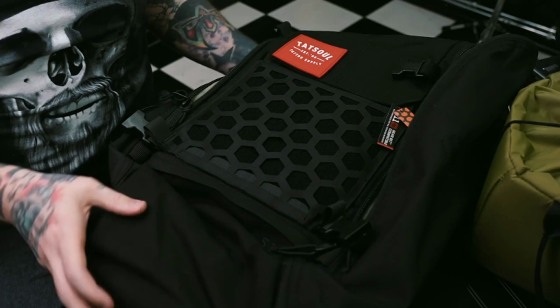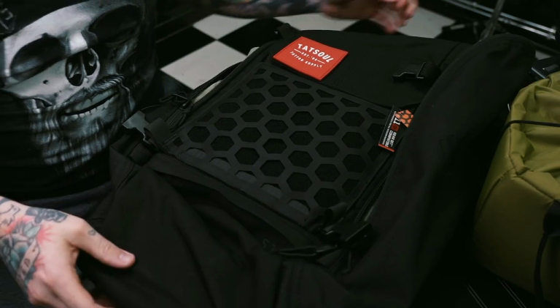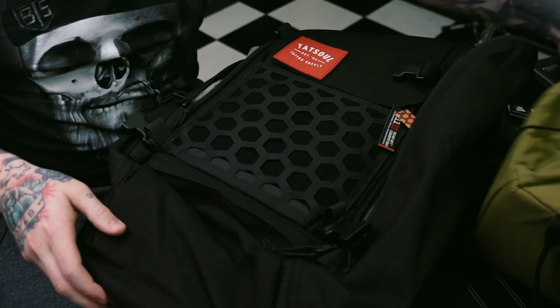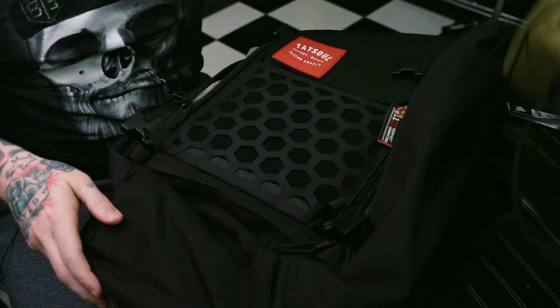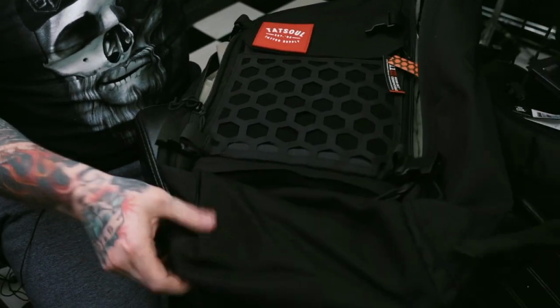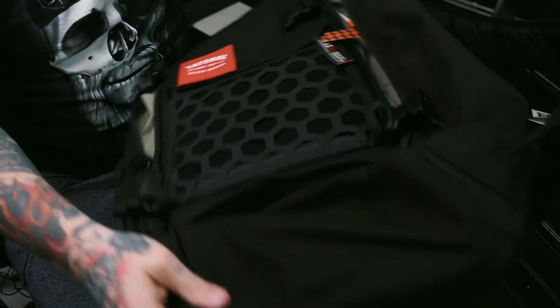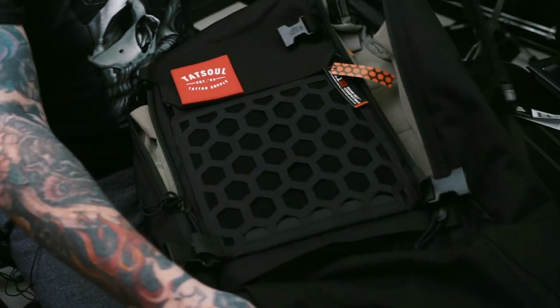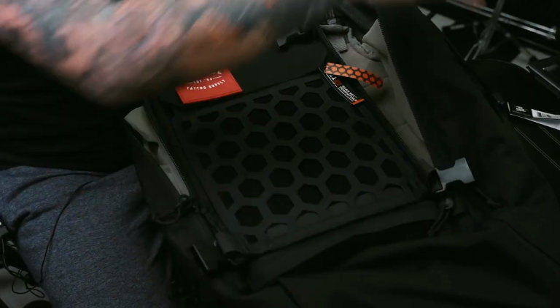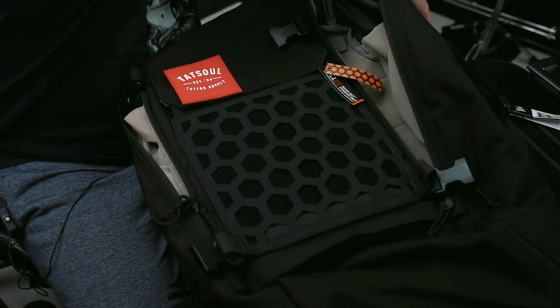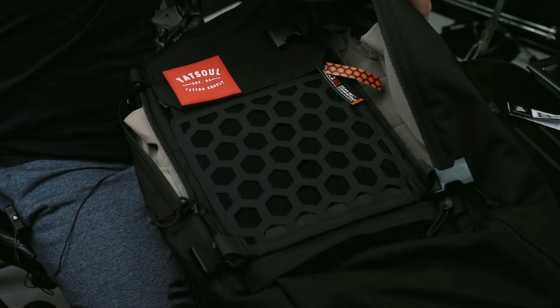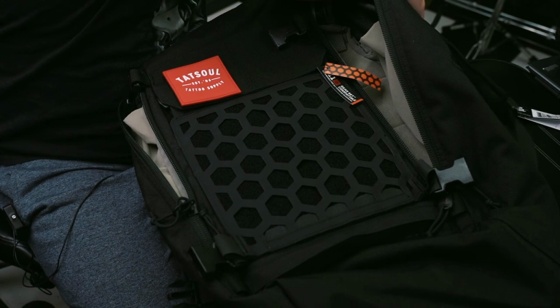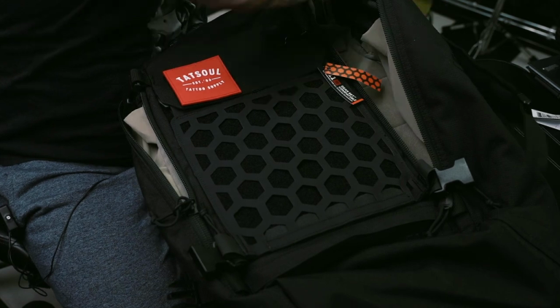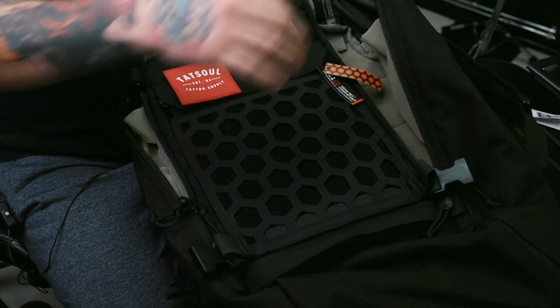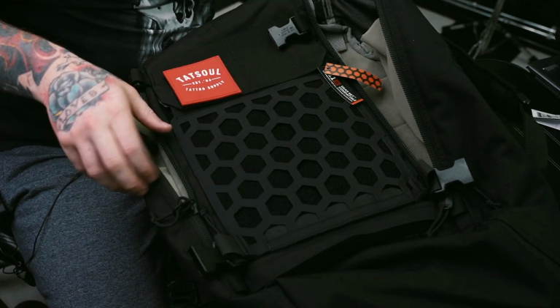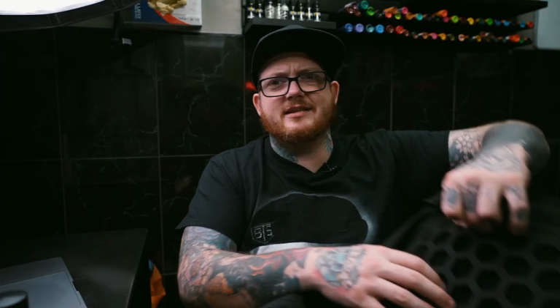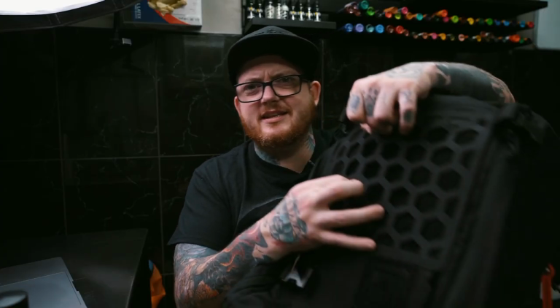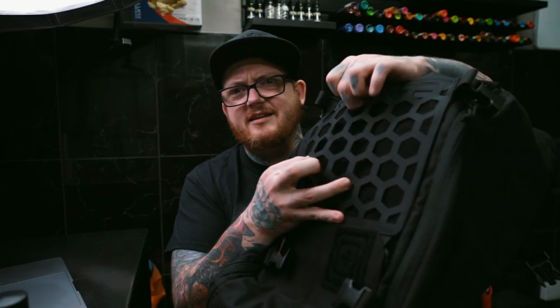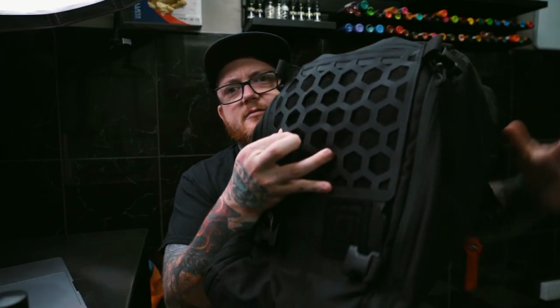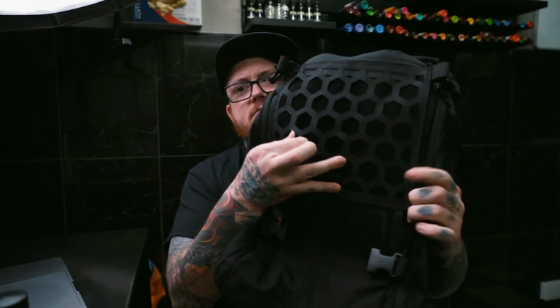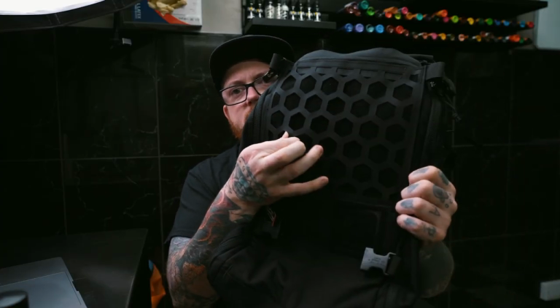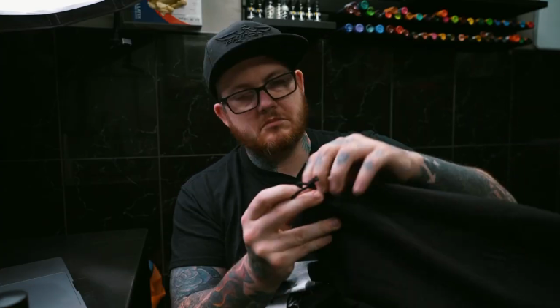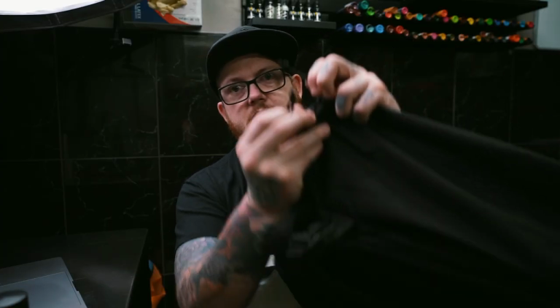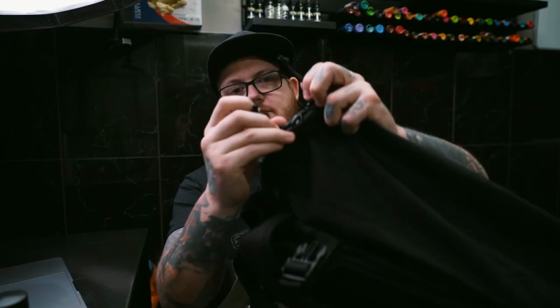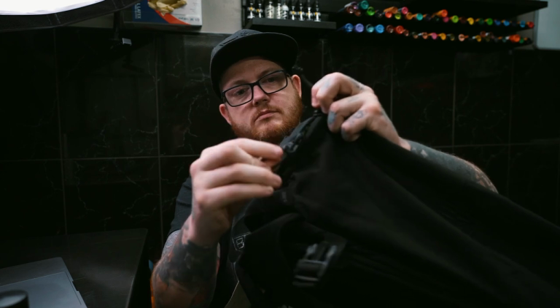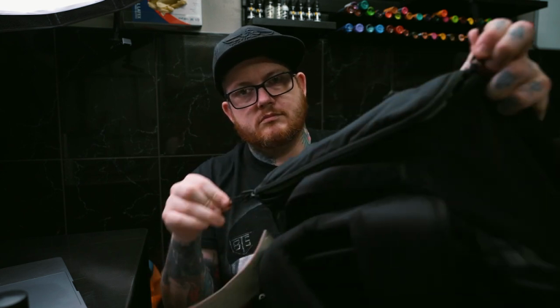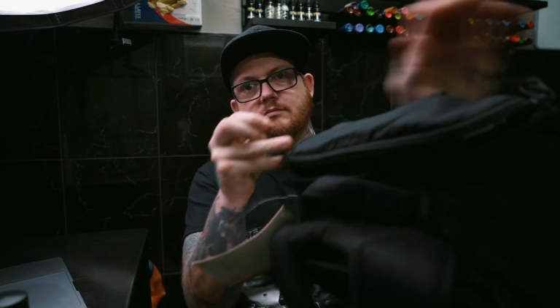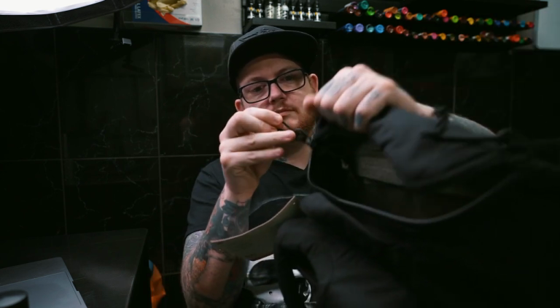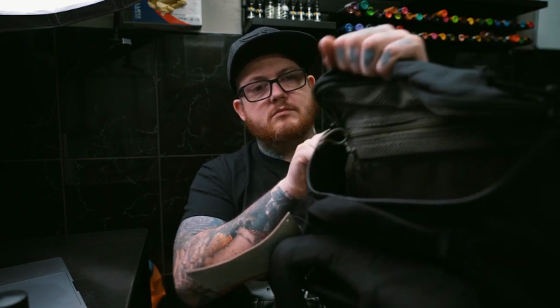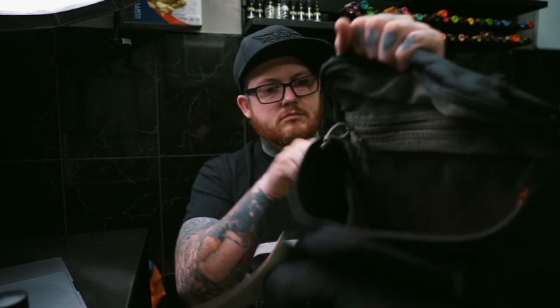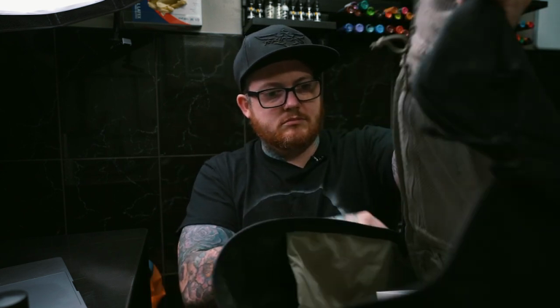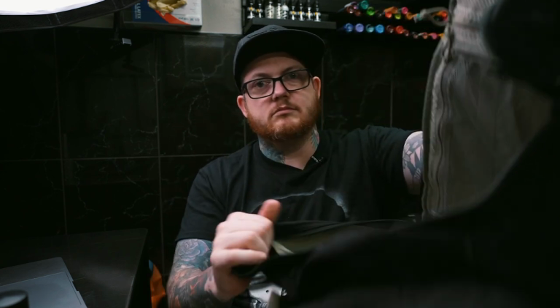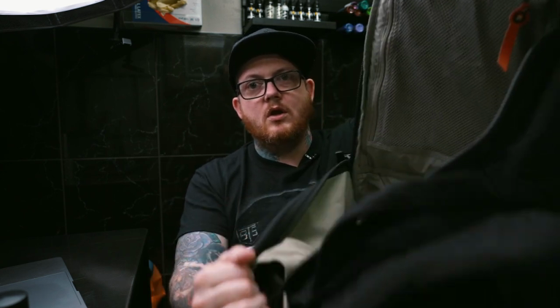It's got a patented hex grid gear system to optionally attach additional equipment or attachments — so that's this thing here. It's also got a full clamshell opening main compartment with quad zip zippers.